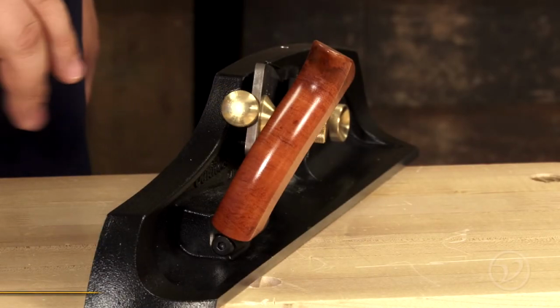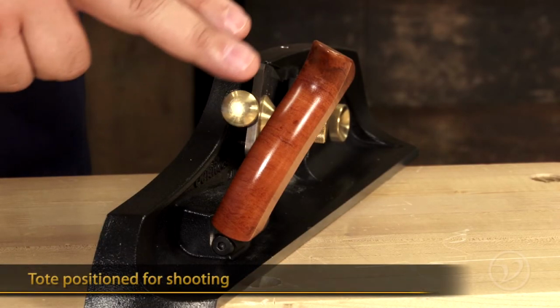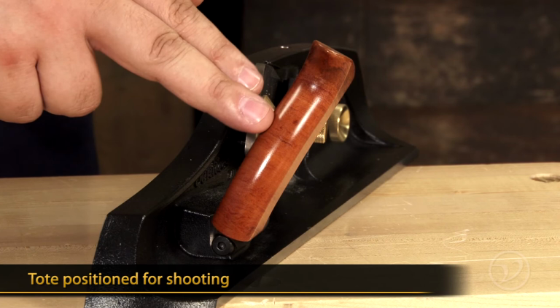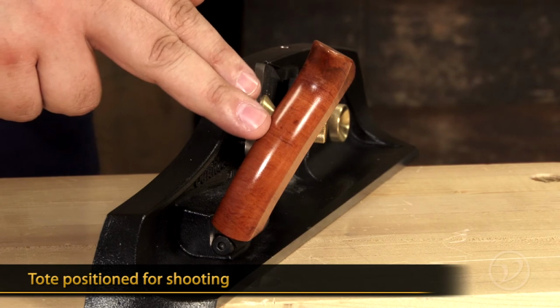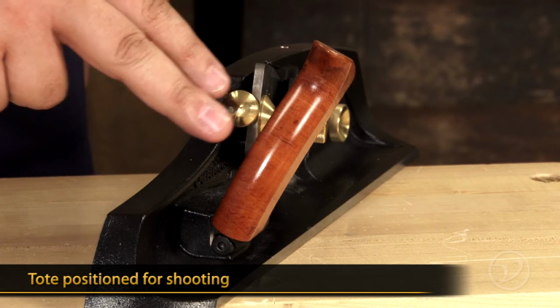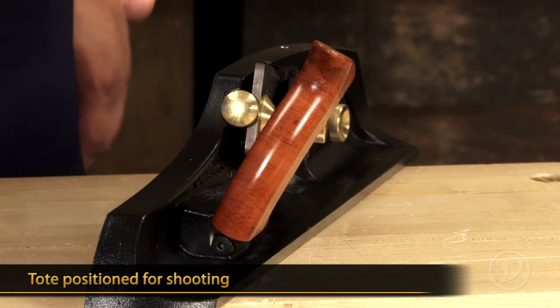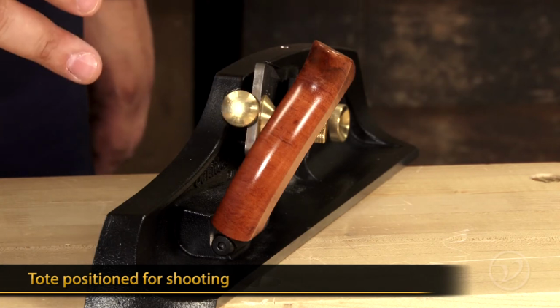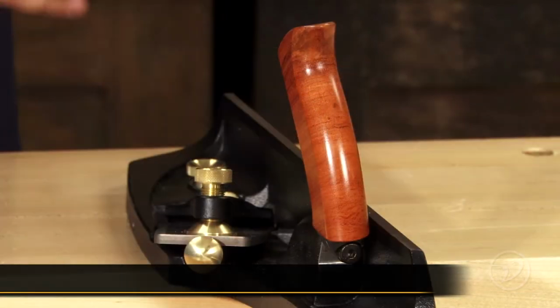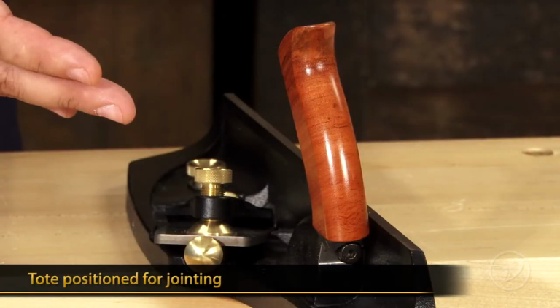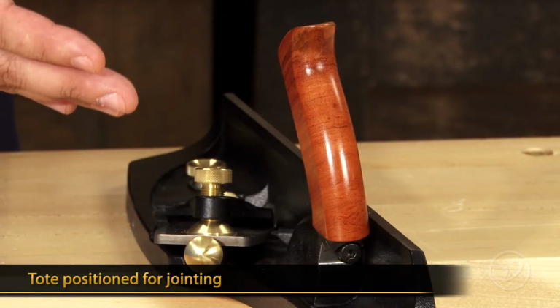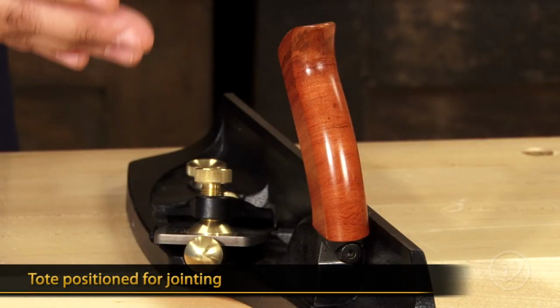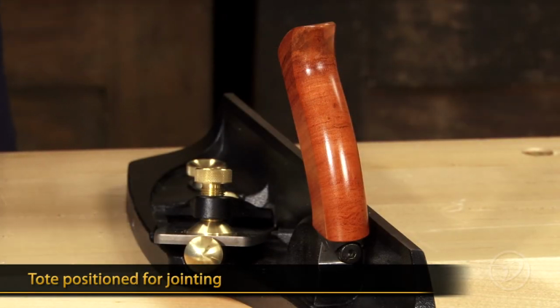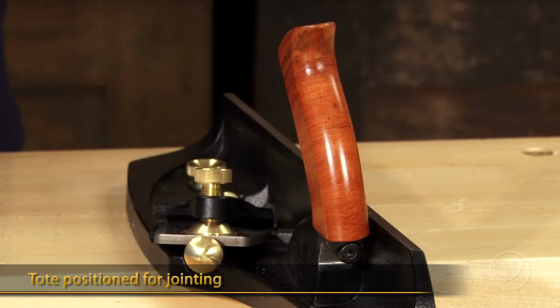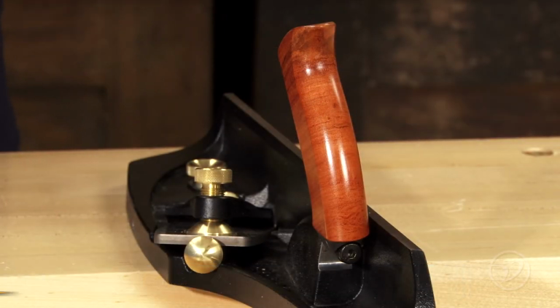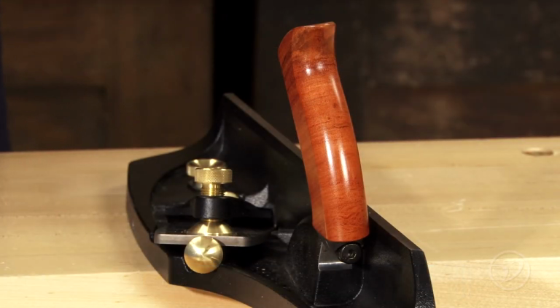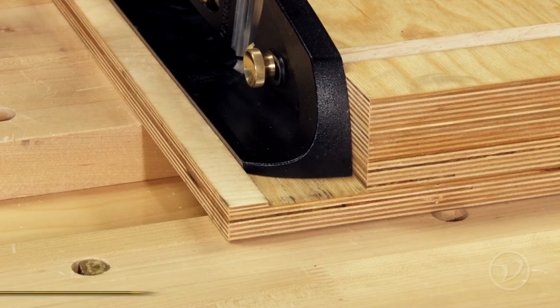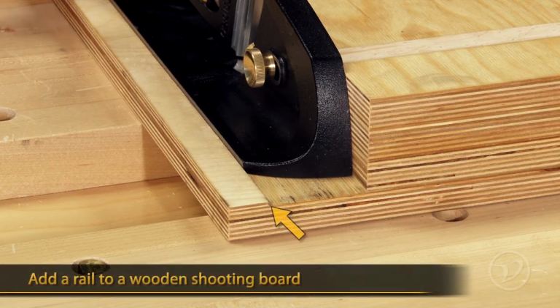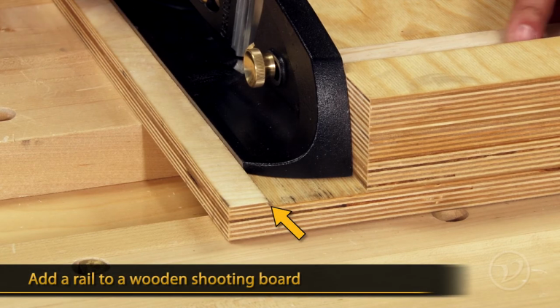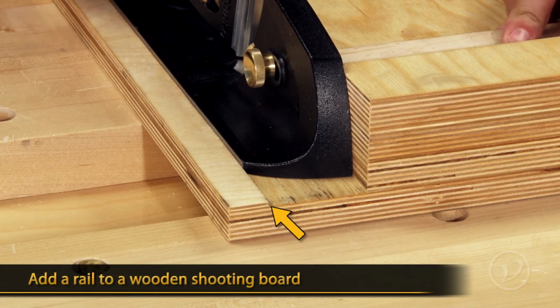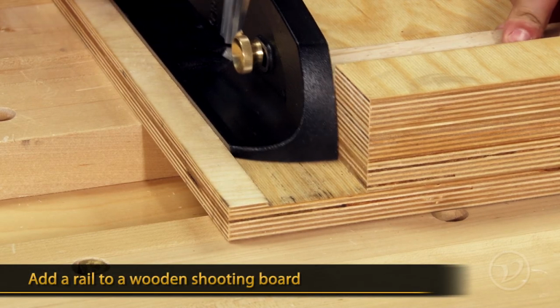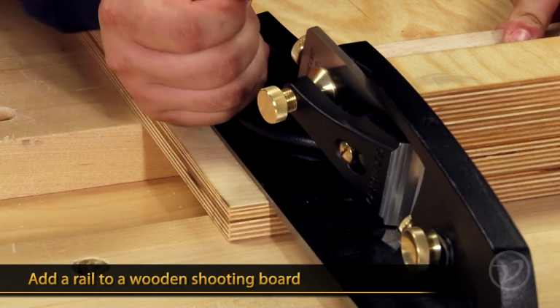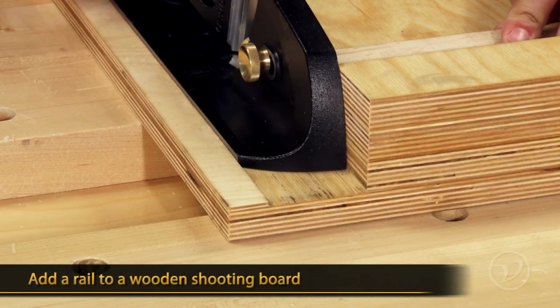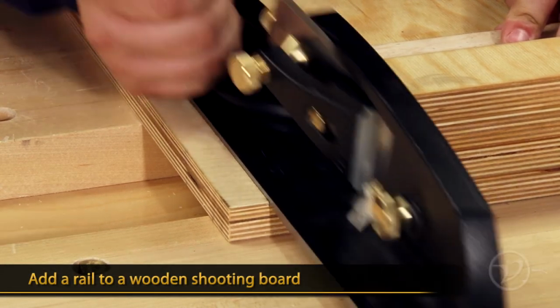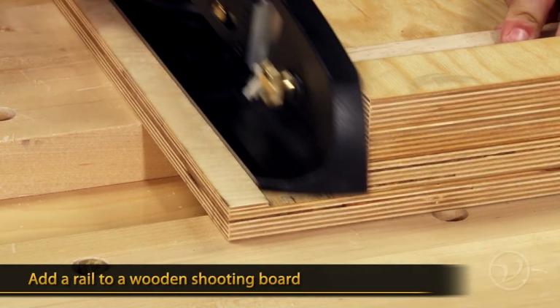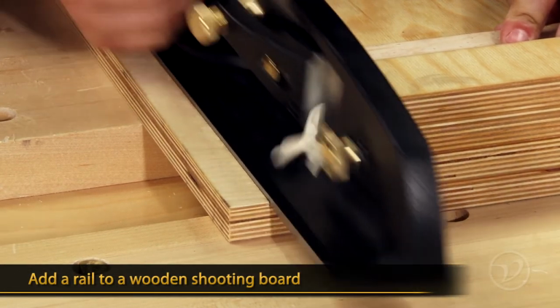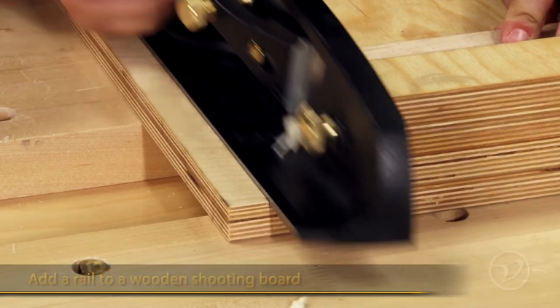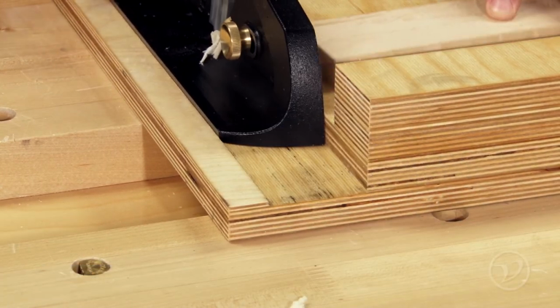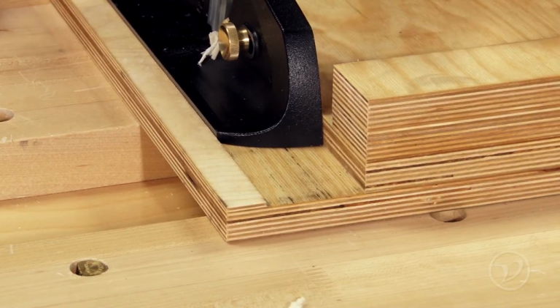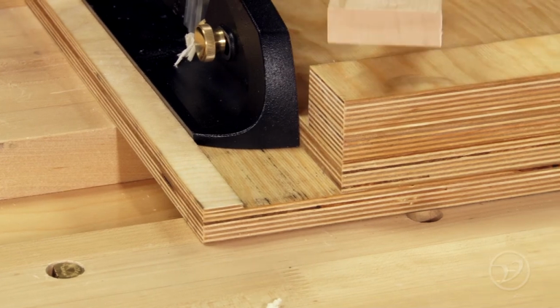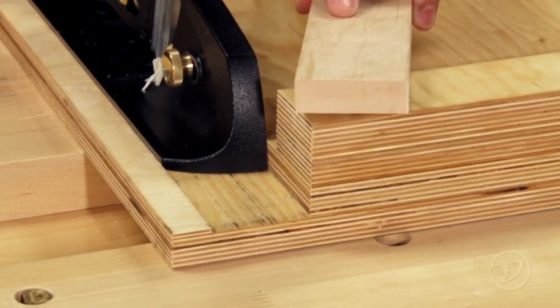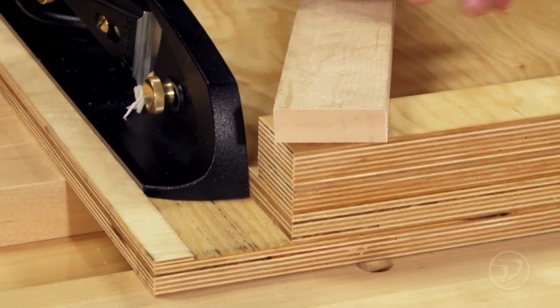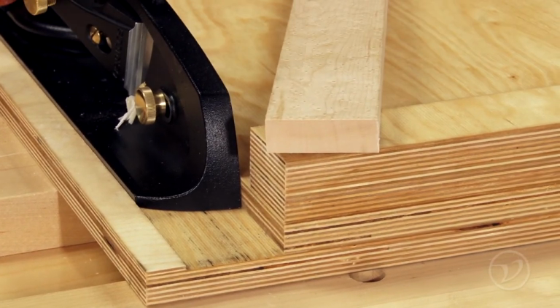This position here is for shooting, or it can be oriented in this position for jointing. By simply adding a rail to a wooden shooting board, the plane becomes trapped in a track that will give you repeatable results every time.